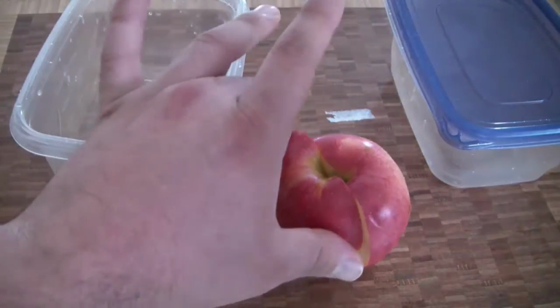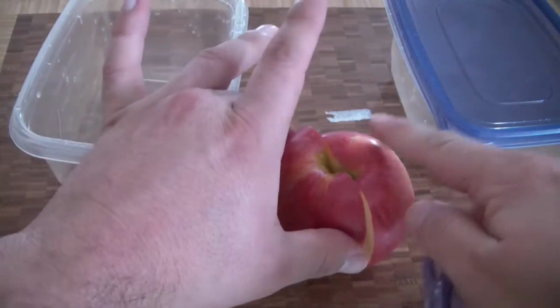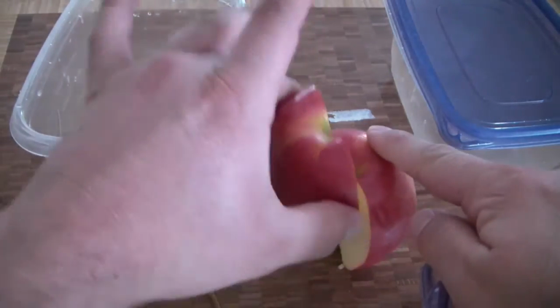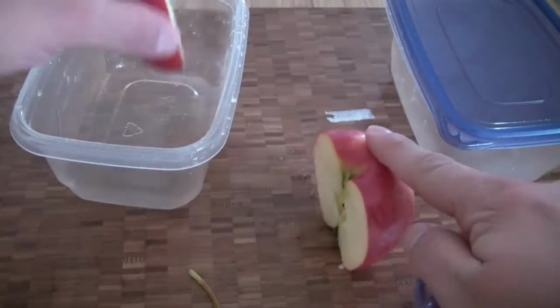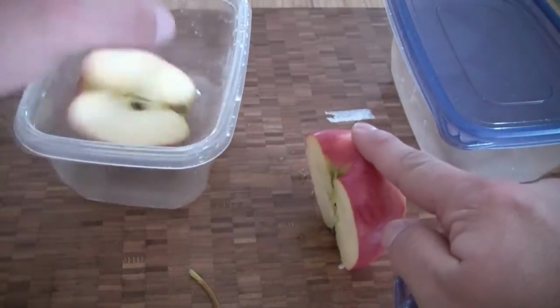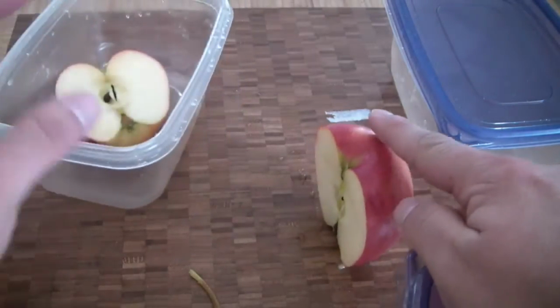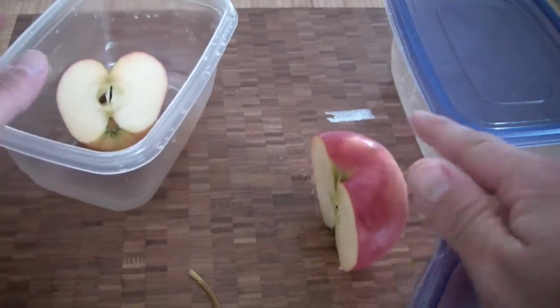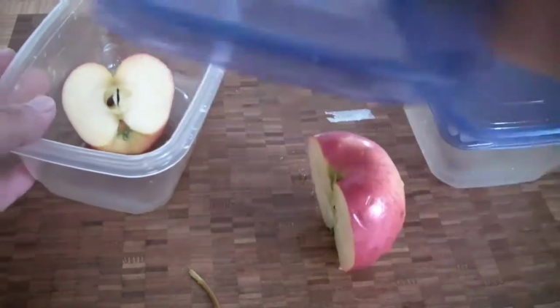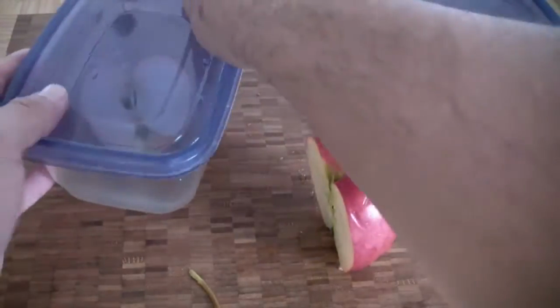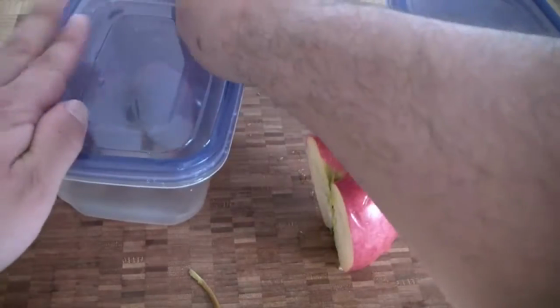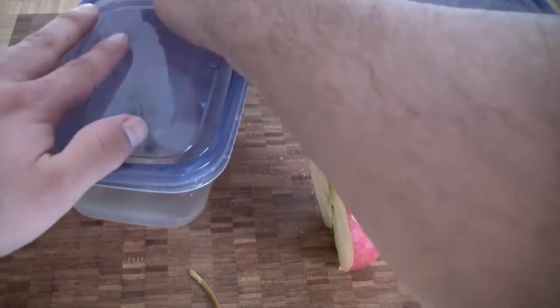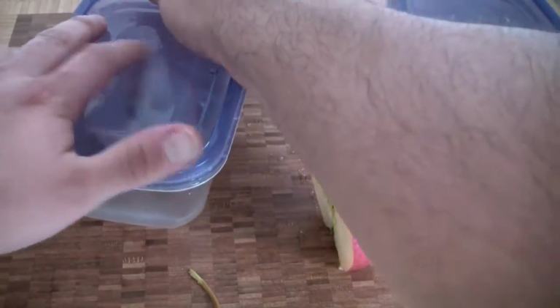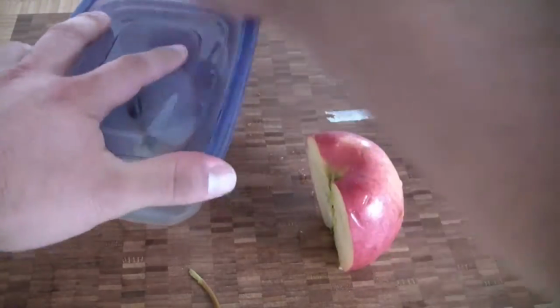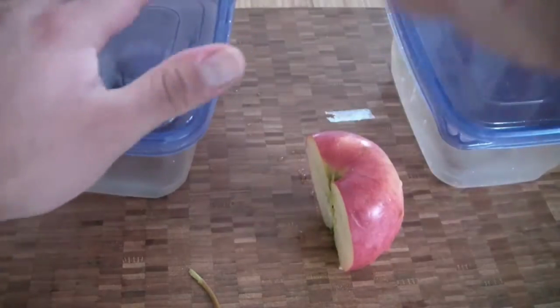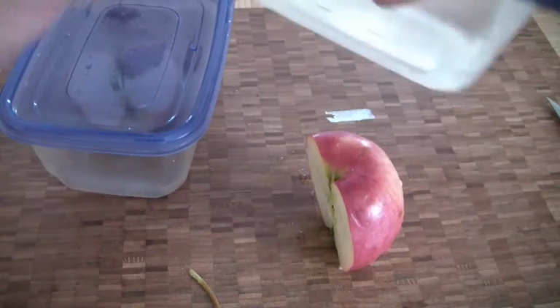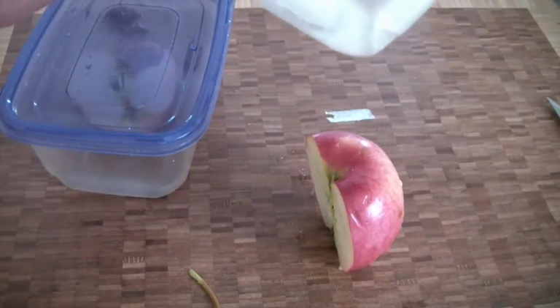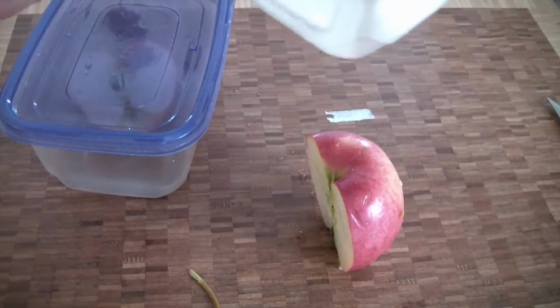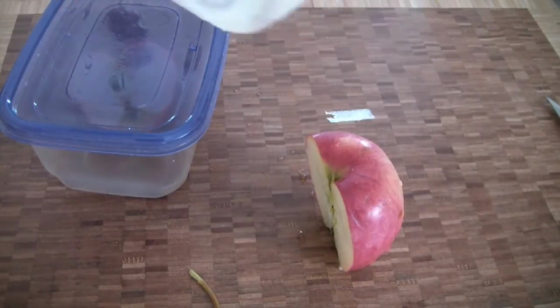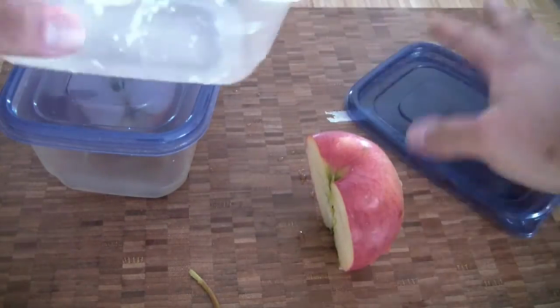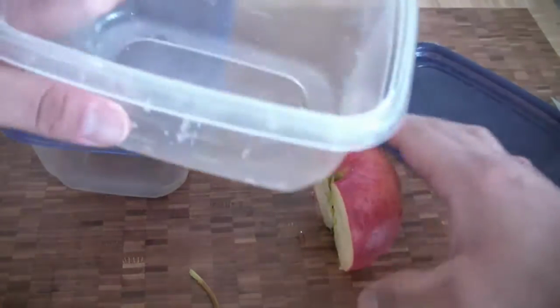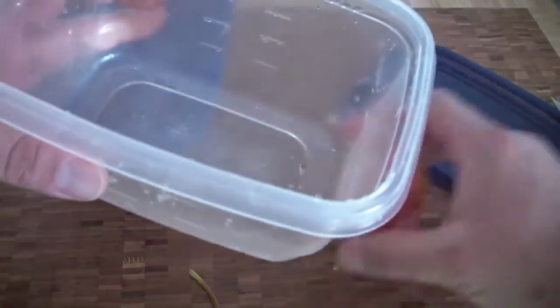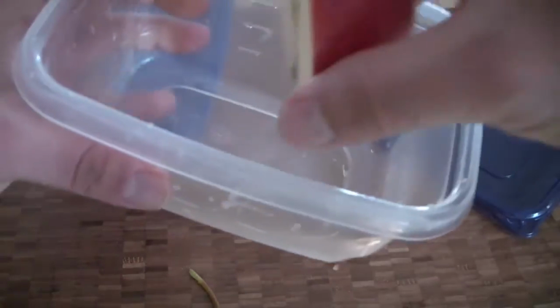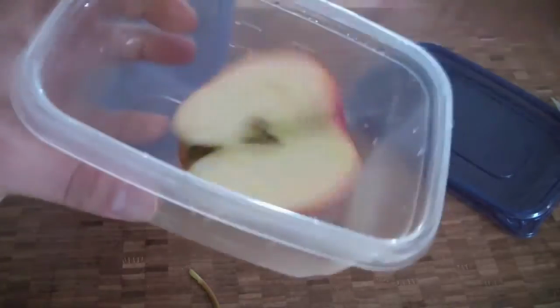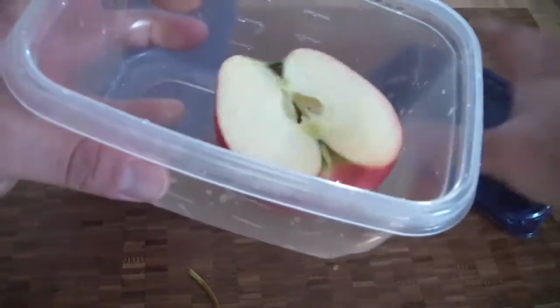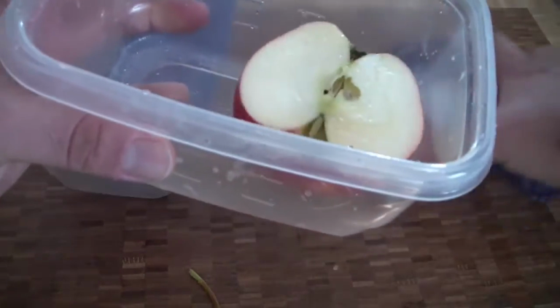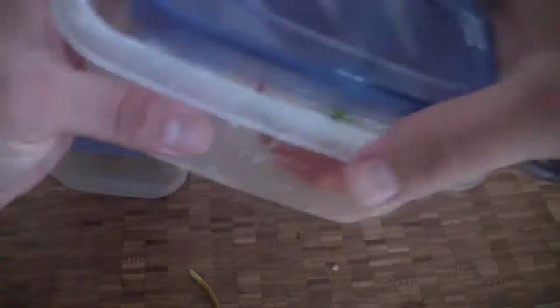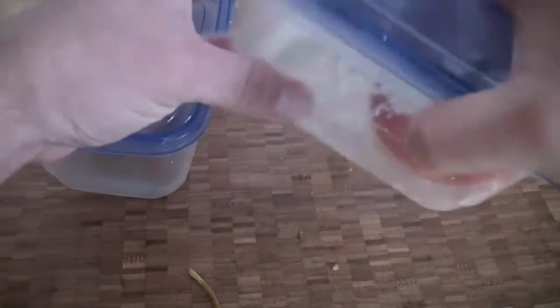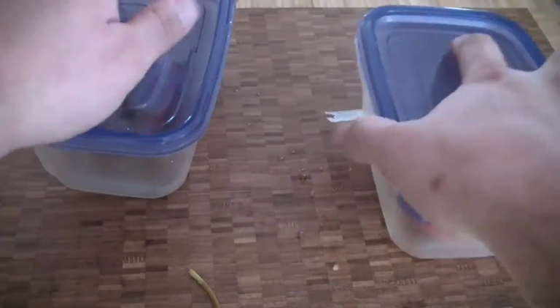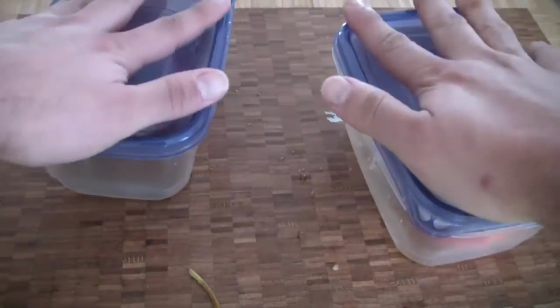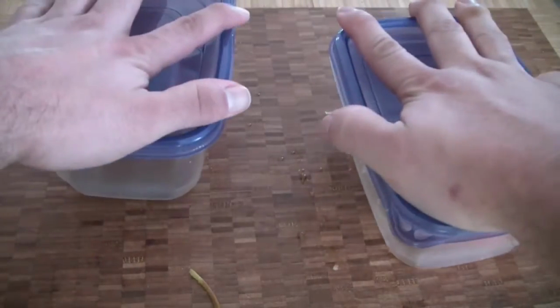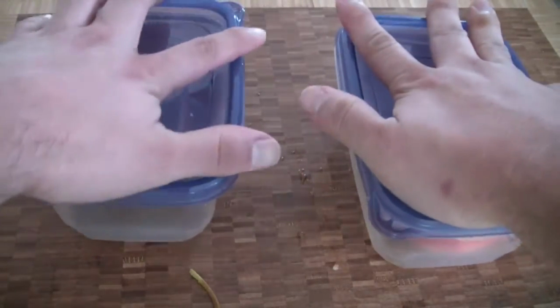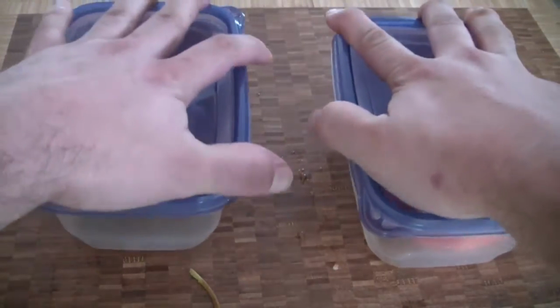All right, so we've got this one — put it in there, close that bad boy up. So we've got this one, put it in there, close it up.